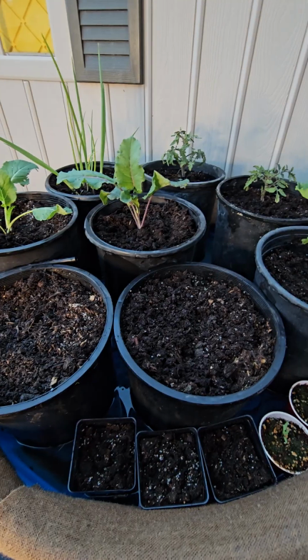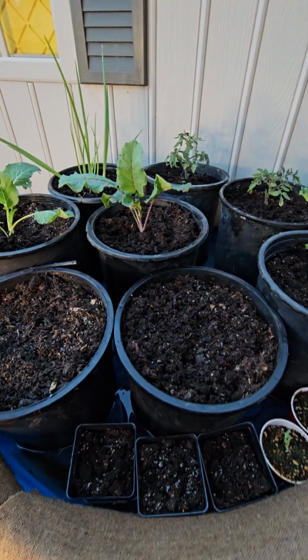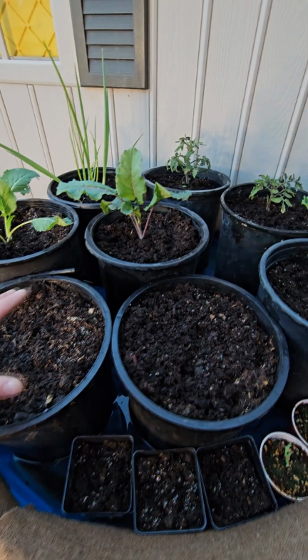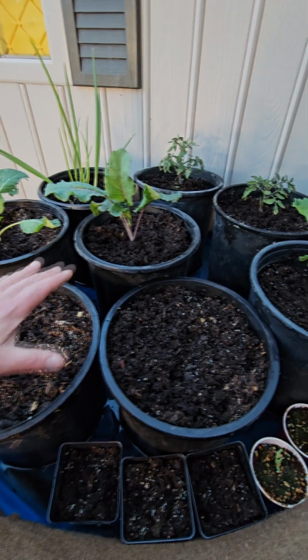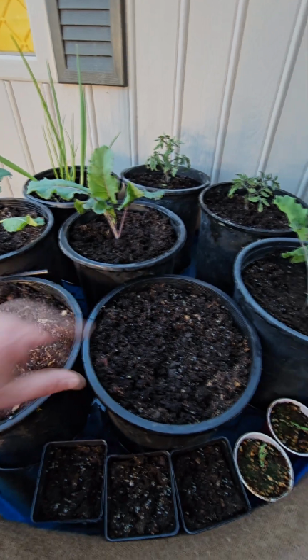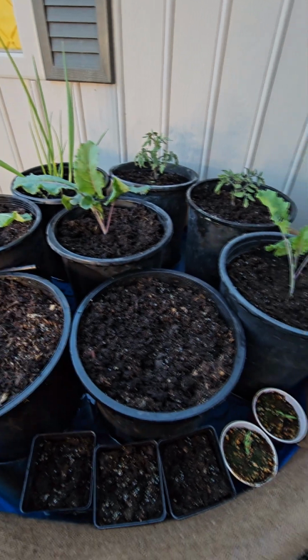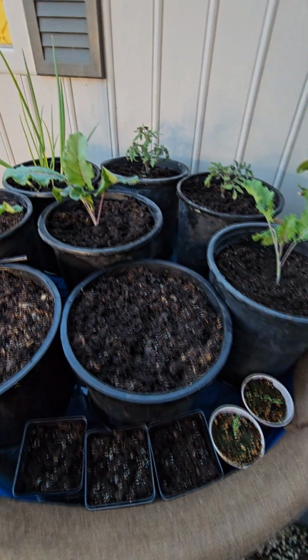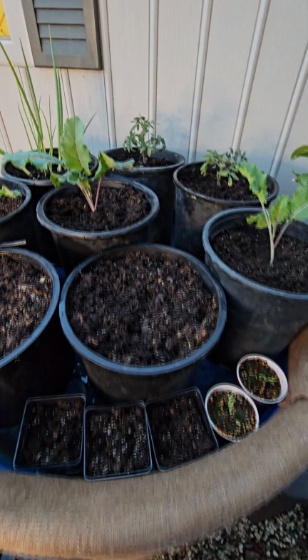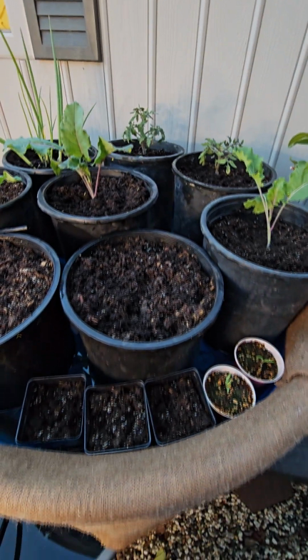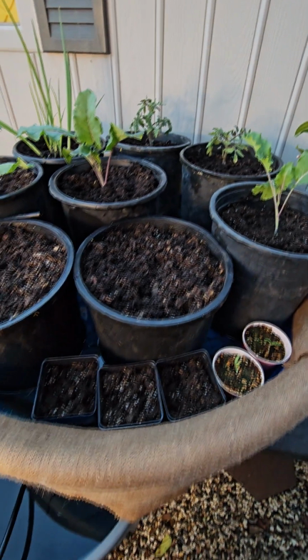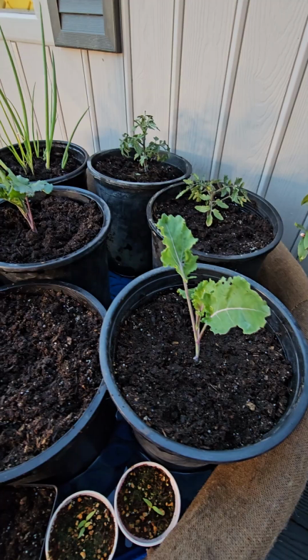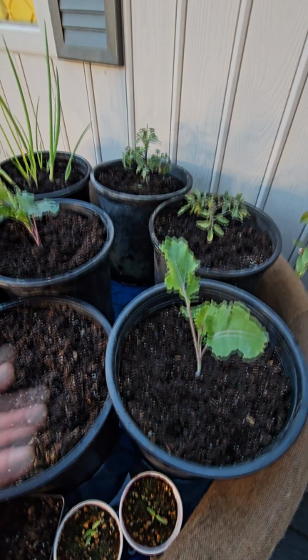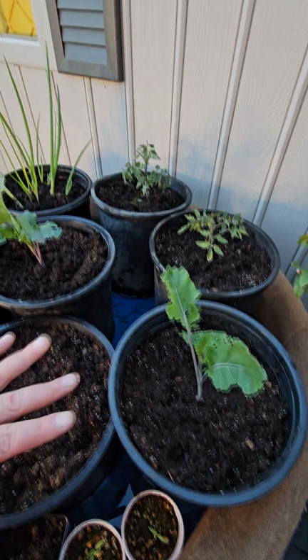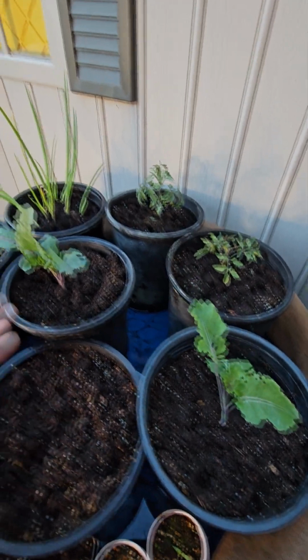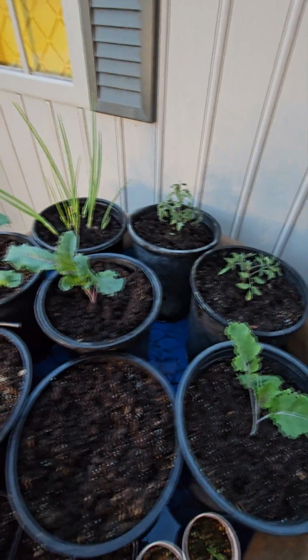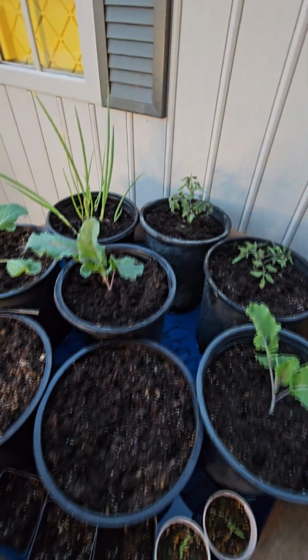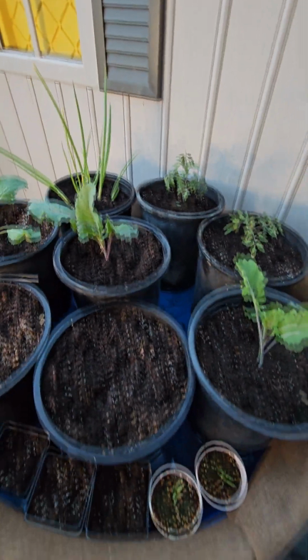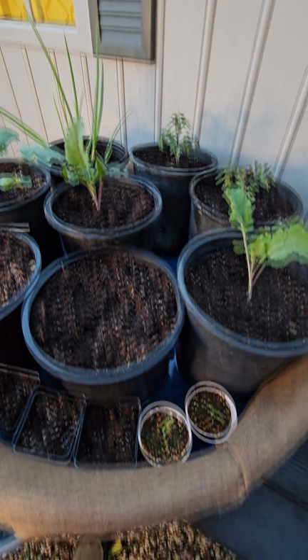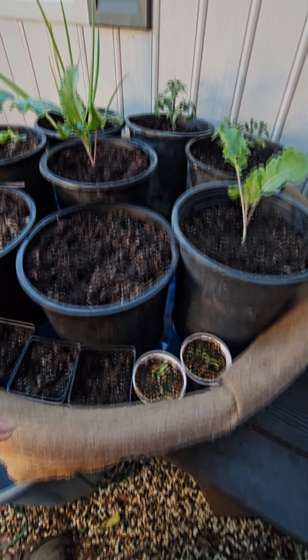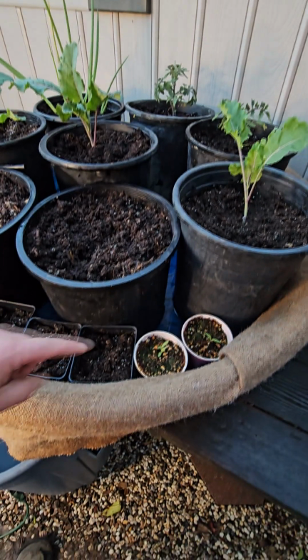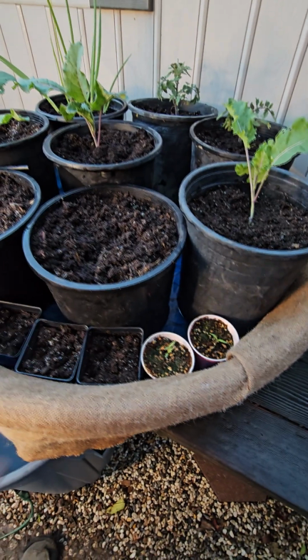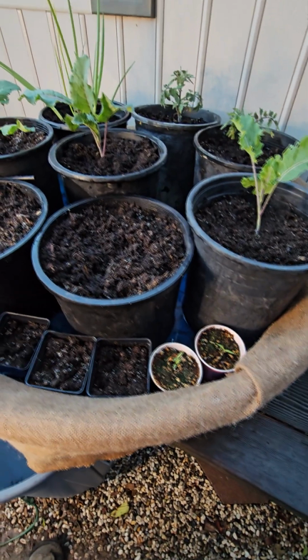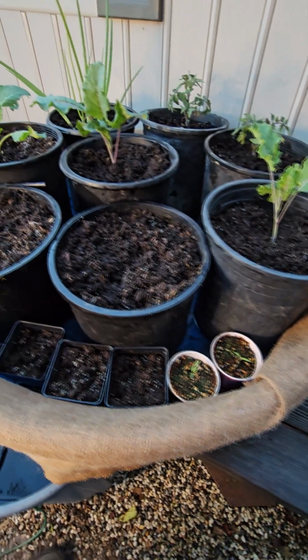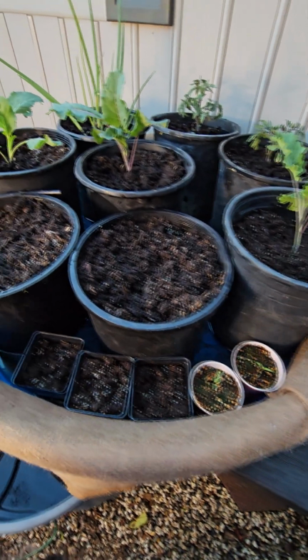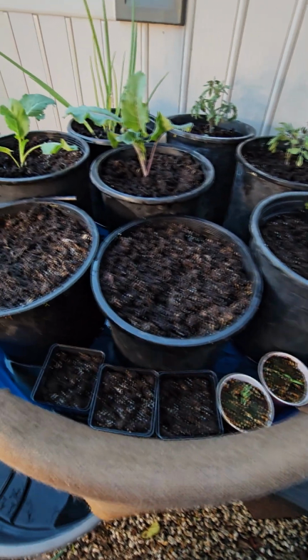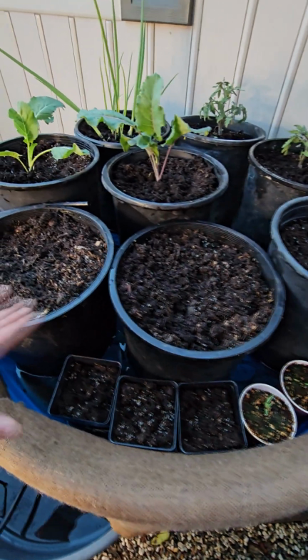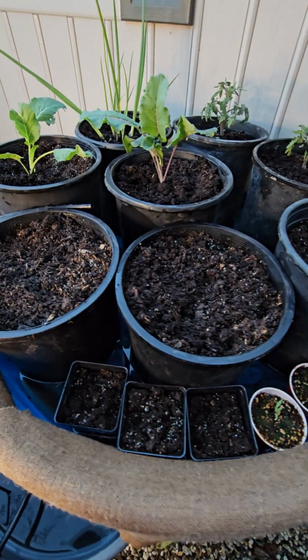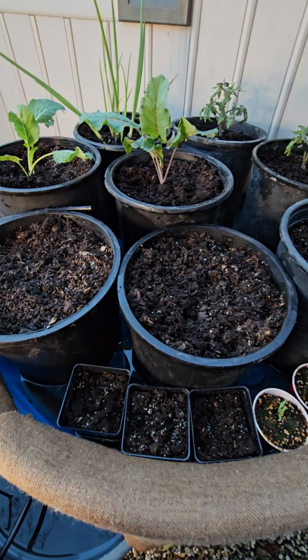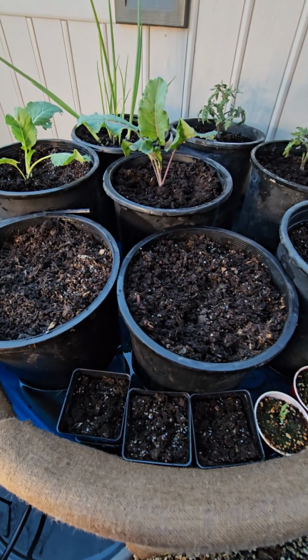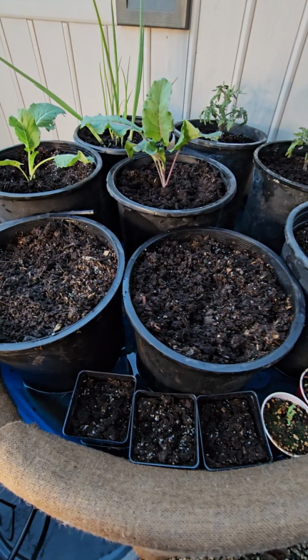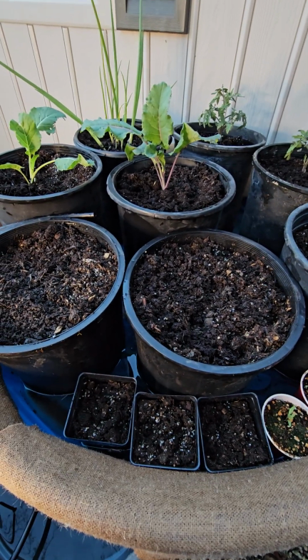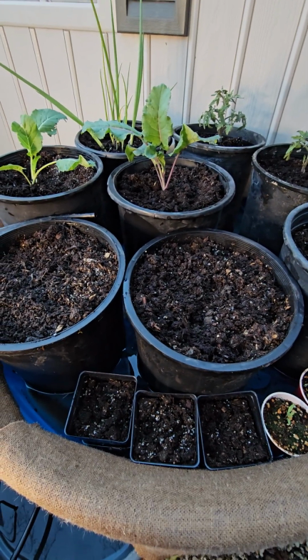Inside we've got a various array of different size containers with some greens, tomatoes, onions. We got some smaller eggplants here and a couple more containers that I'll be direct seeding.